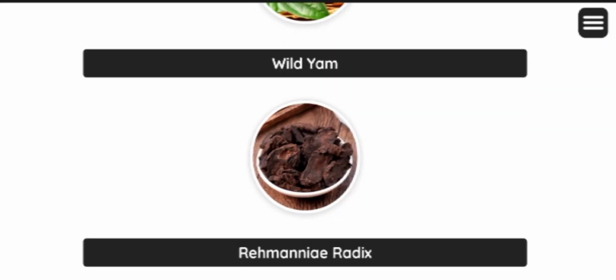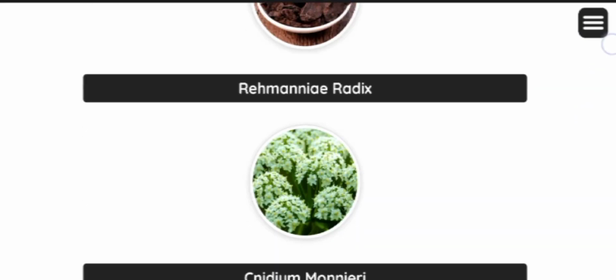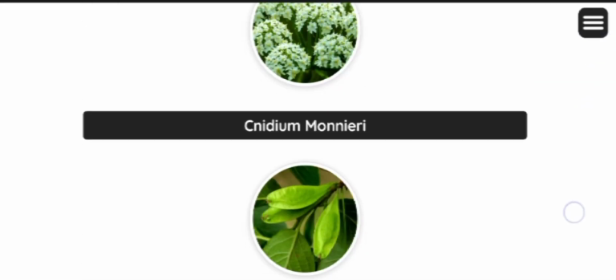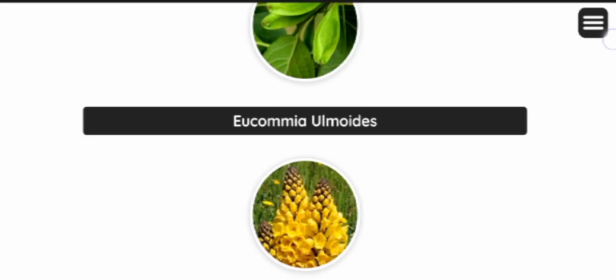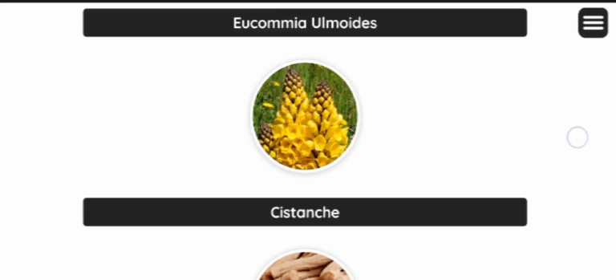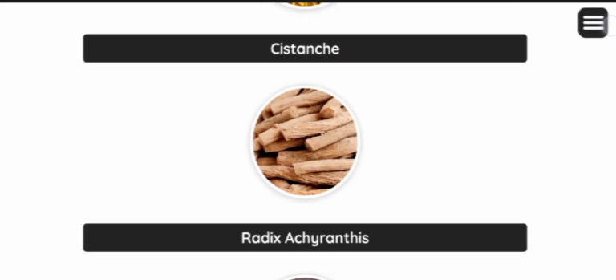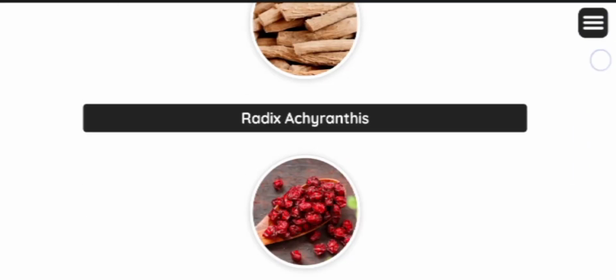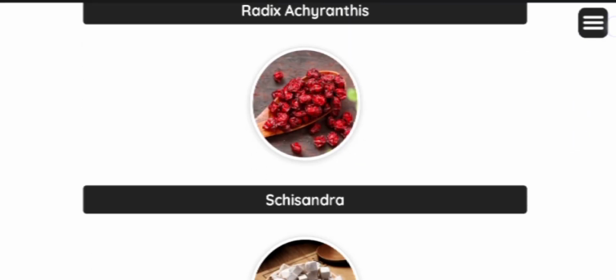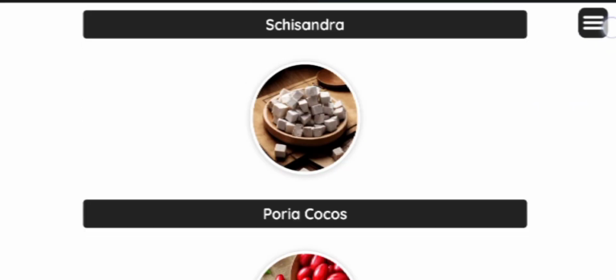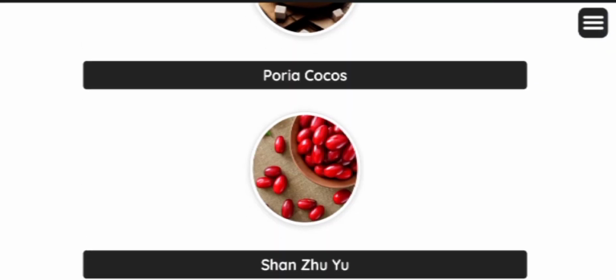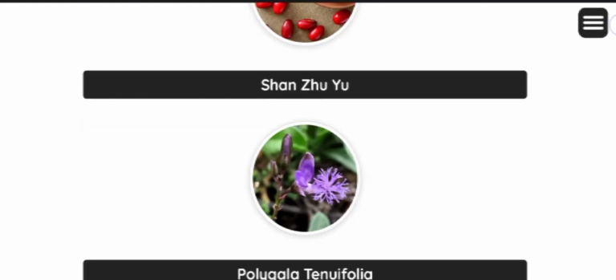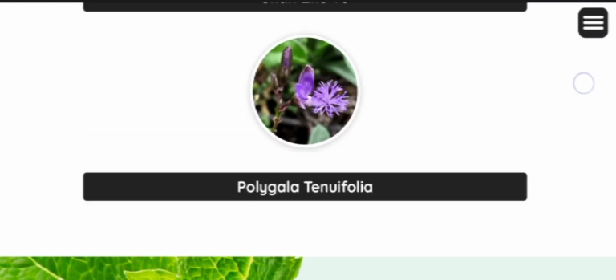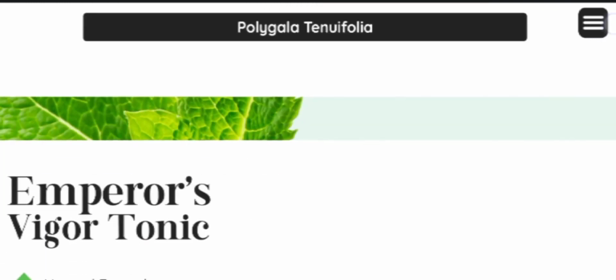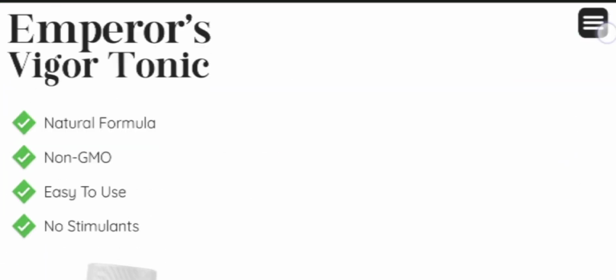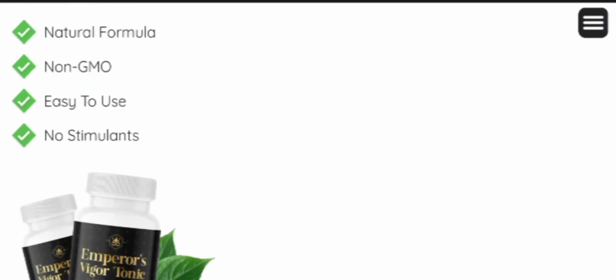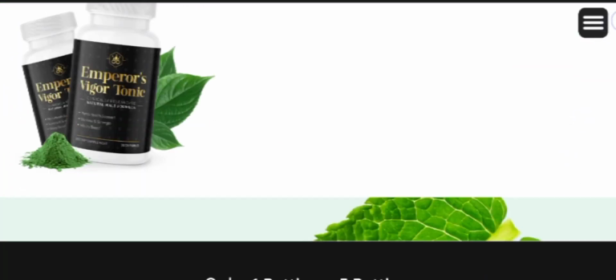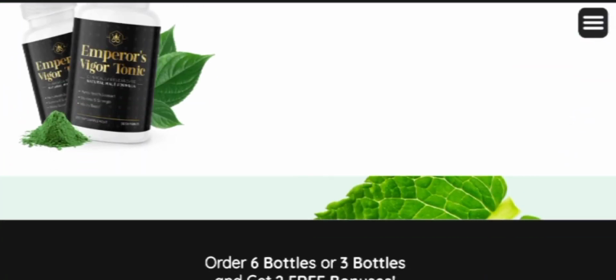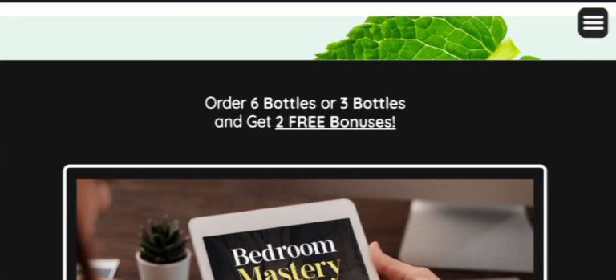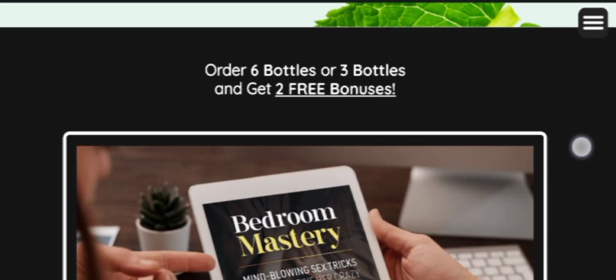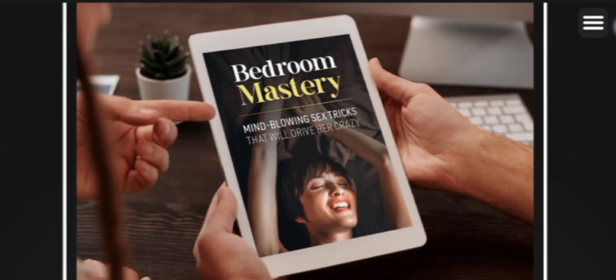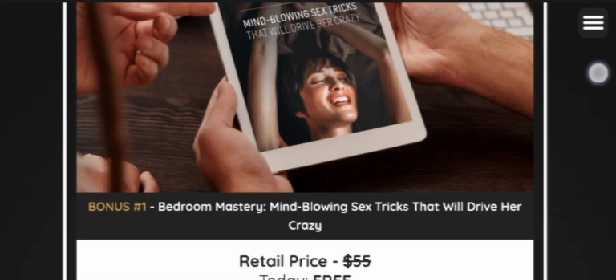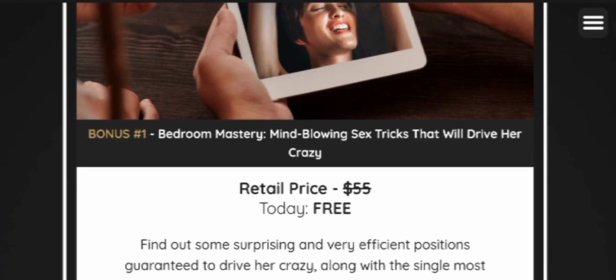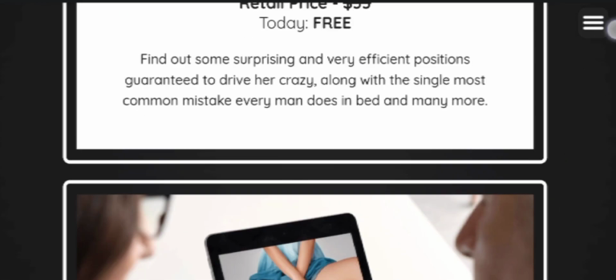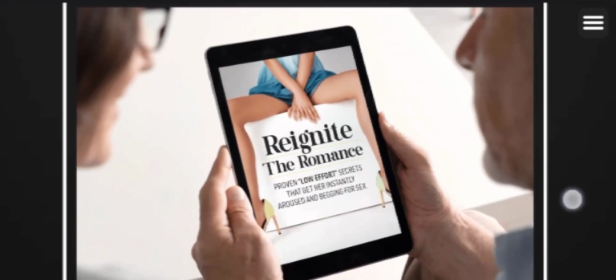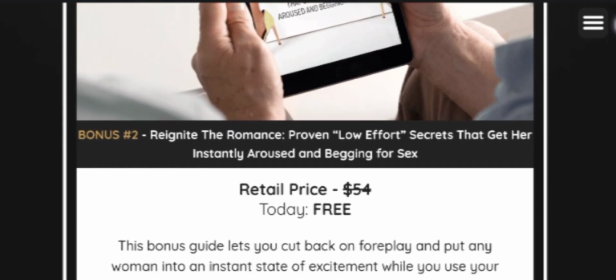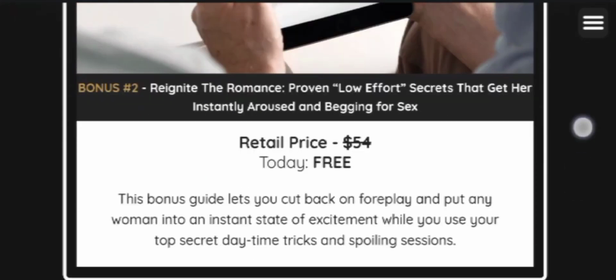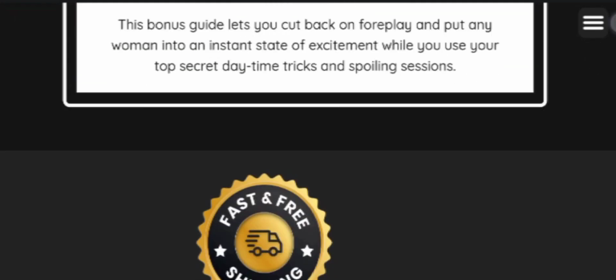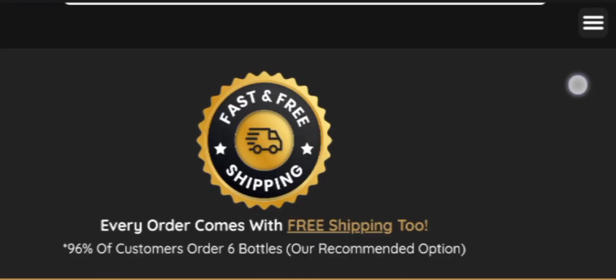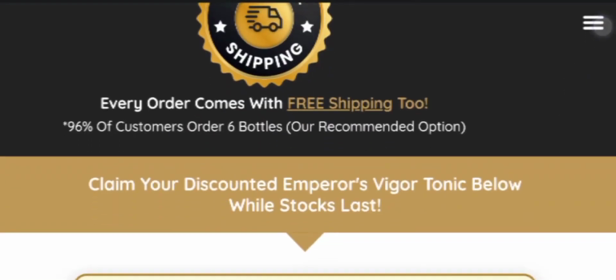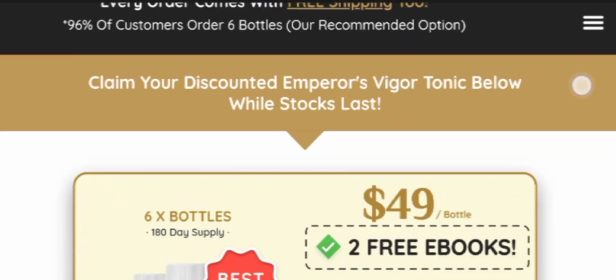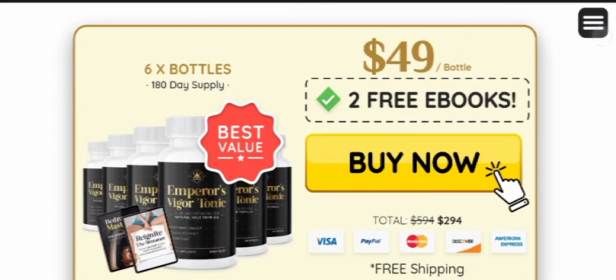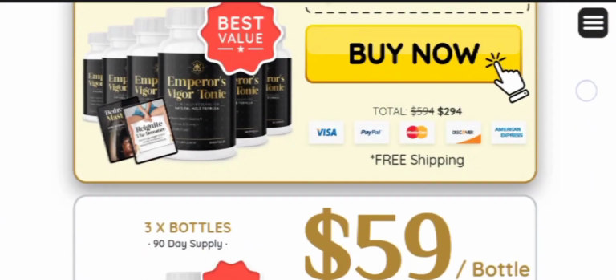Emperor's Vigor Tonic is protected with a 100% satisfaction money-back guarantee. Customers who are not impressed with this formula can claim a full refund through this policy. Only verified customers are eligible to avail this policy.